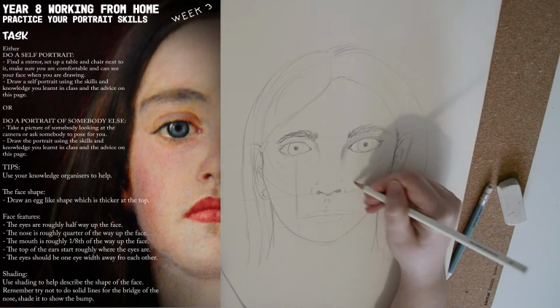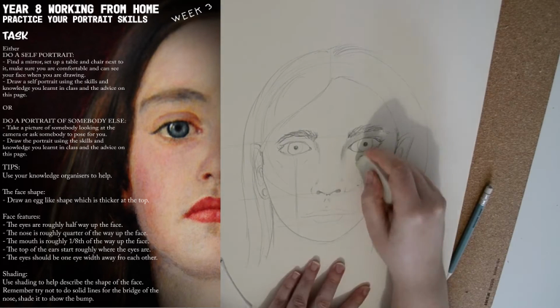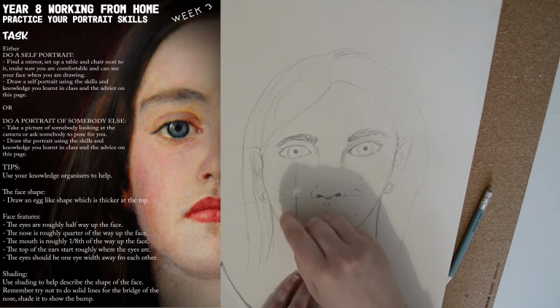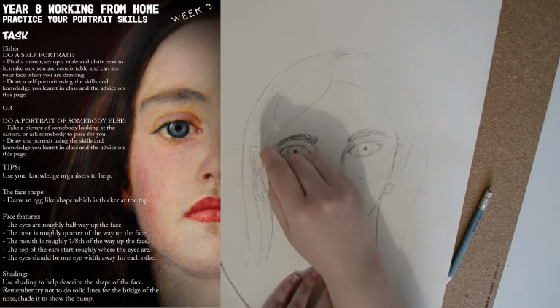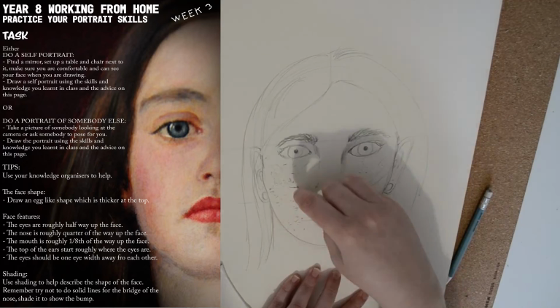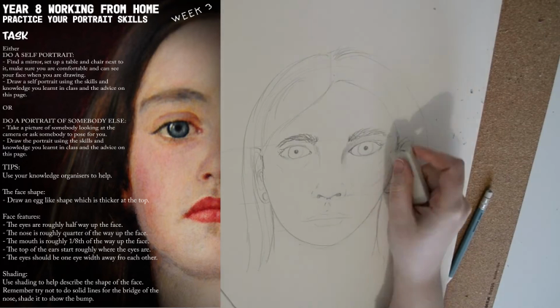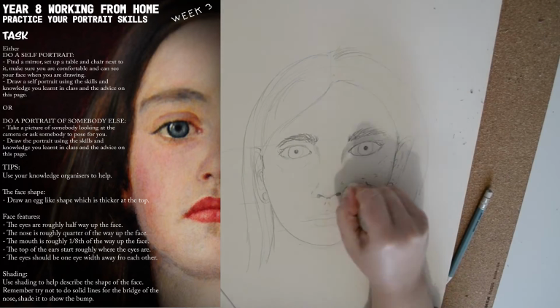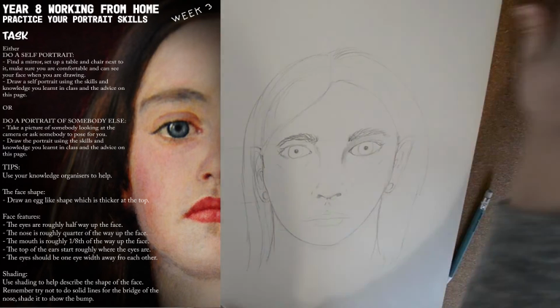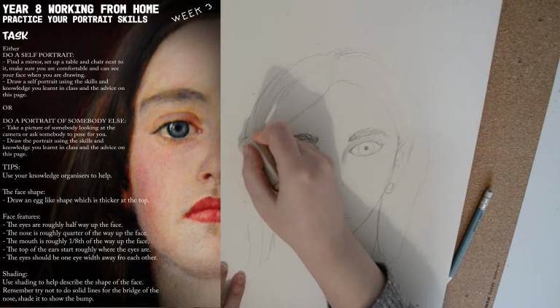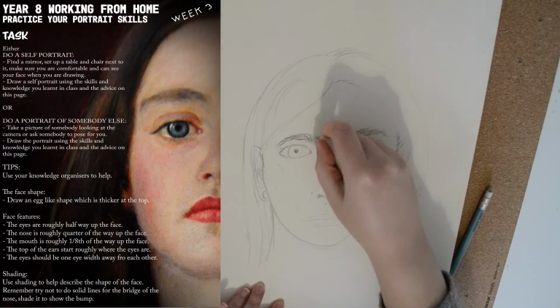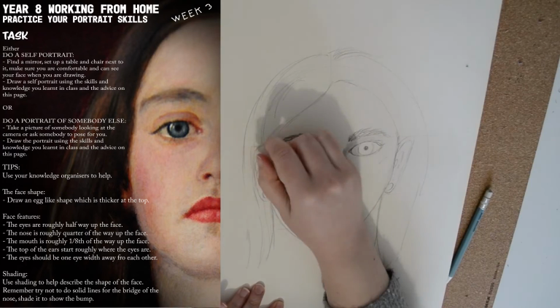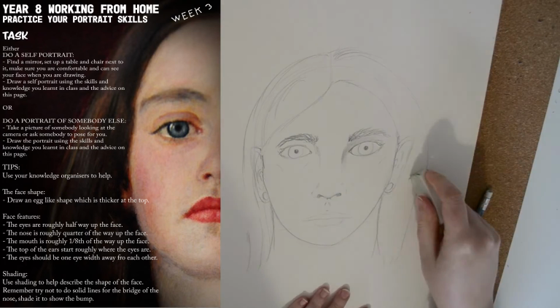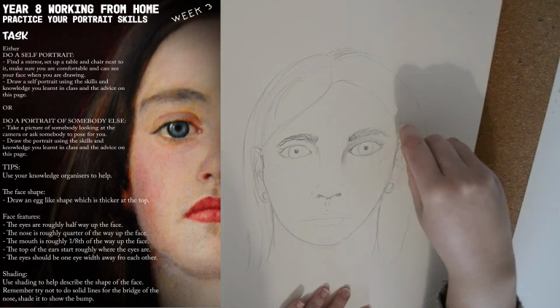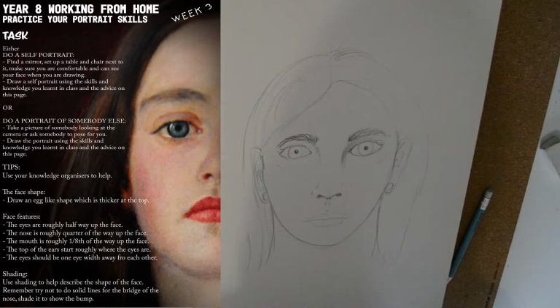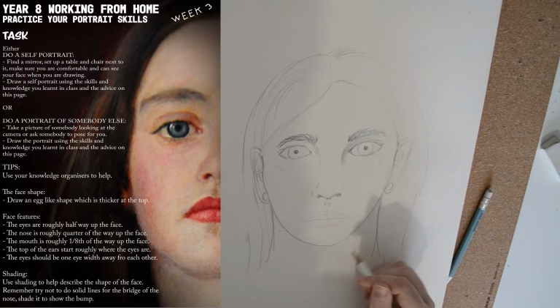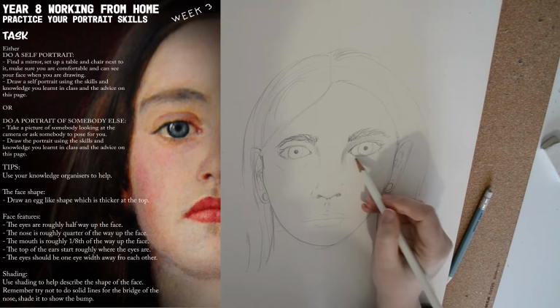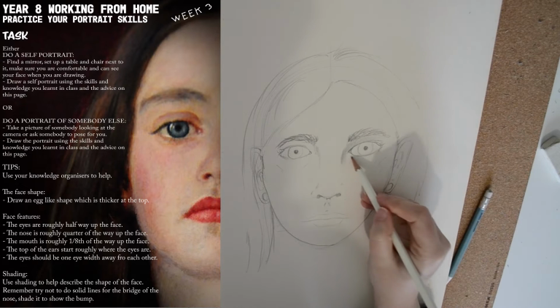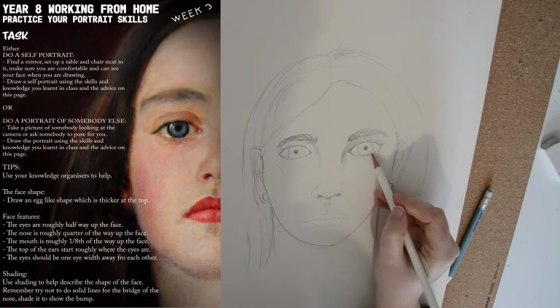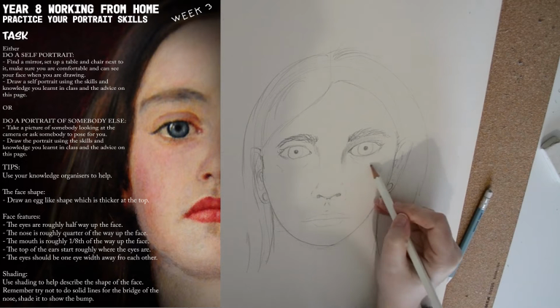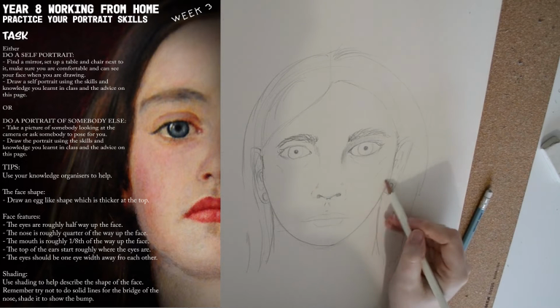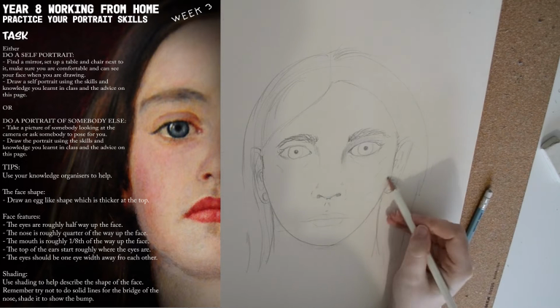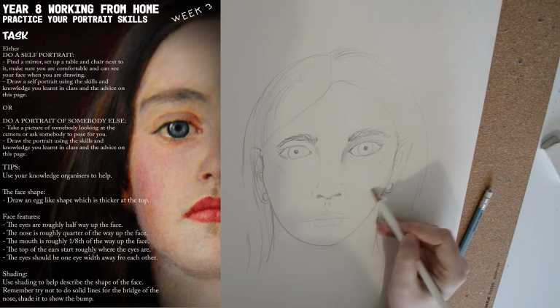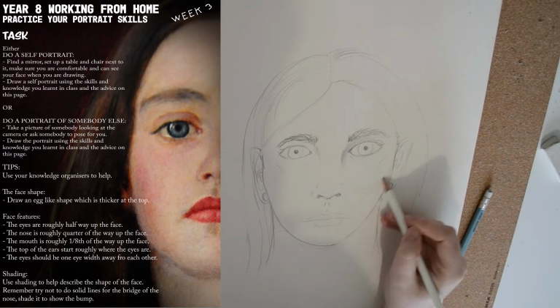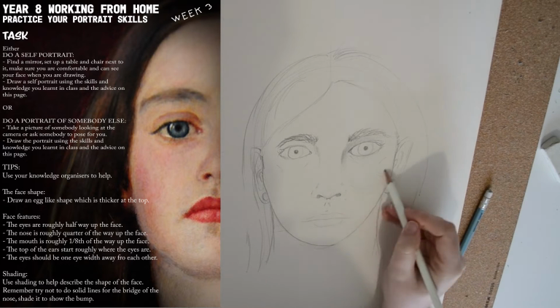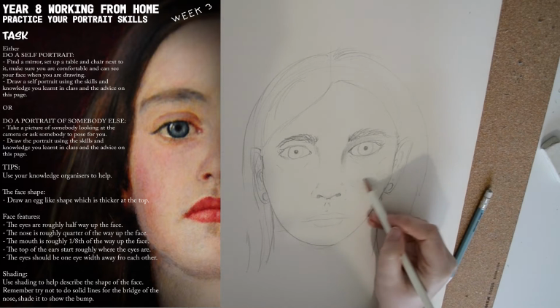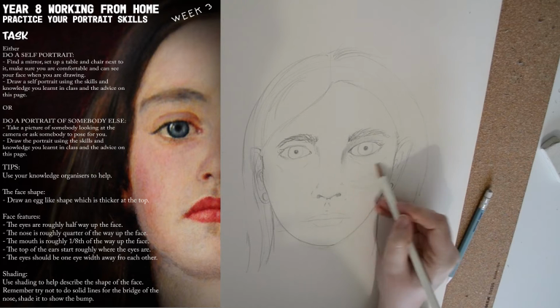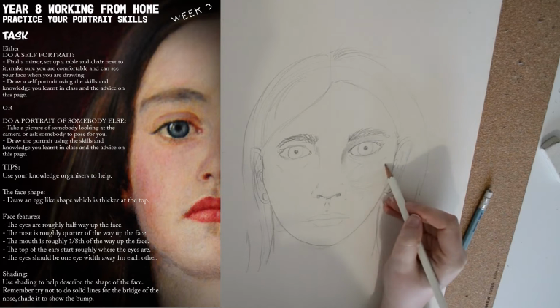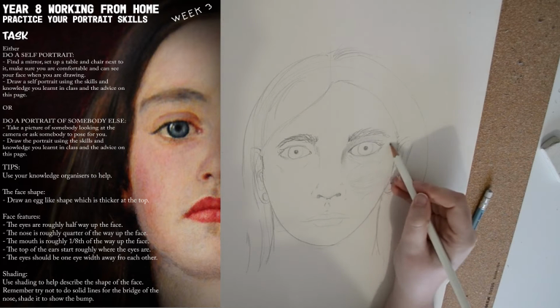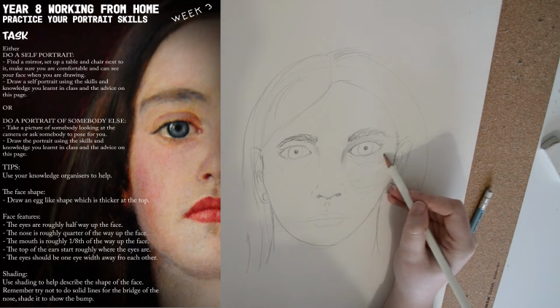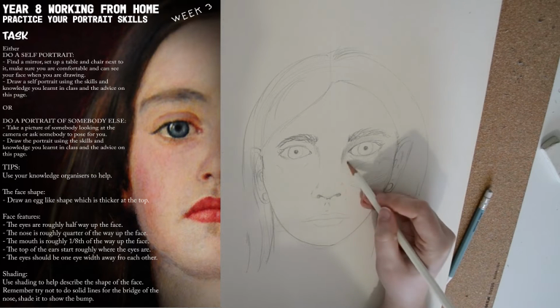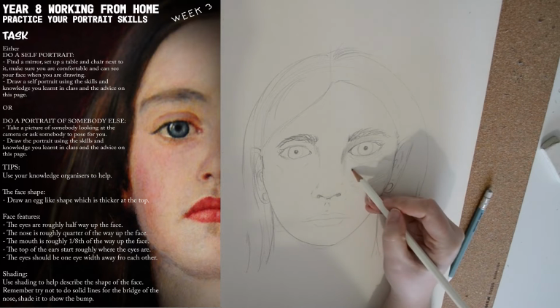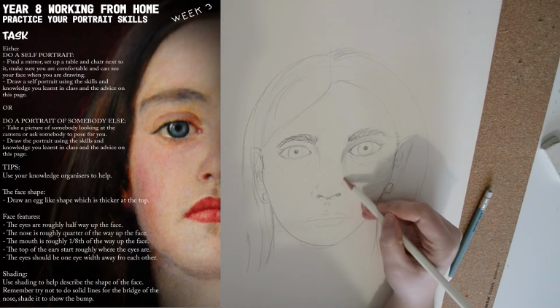This is where we're going to start adding tone once we've rubbed out our outlines. I find that doing a really light layer of pencil with no gaps — that's important — and then smudging it with the cotton wool bud is the best way to get an even tone for the texture of skin.